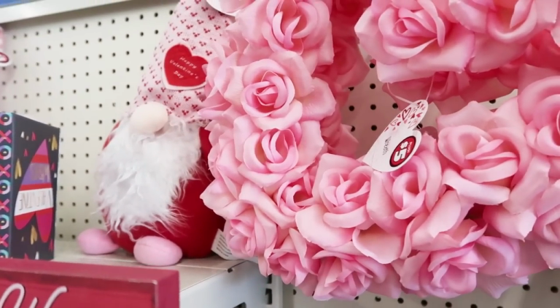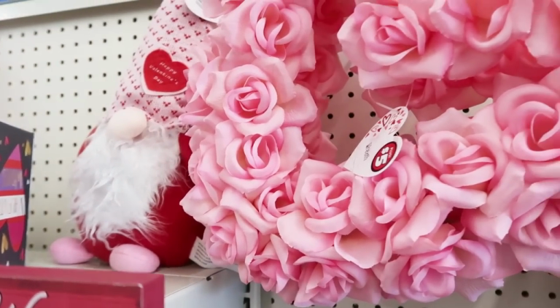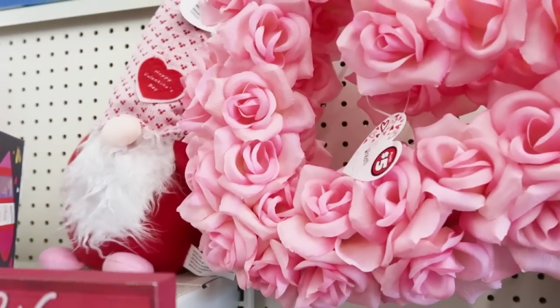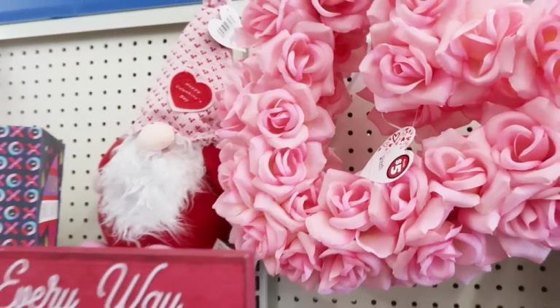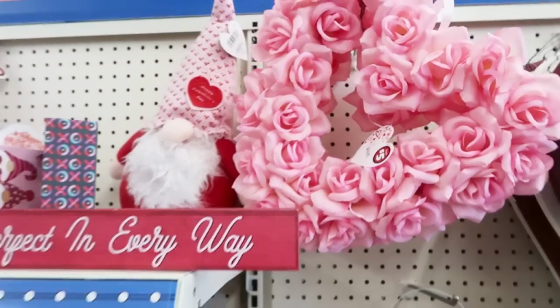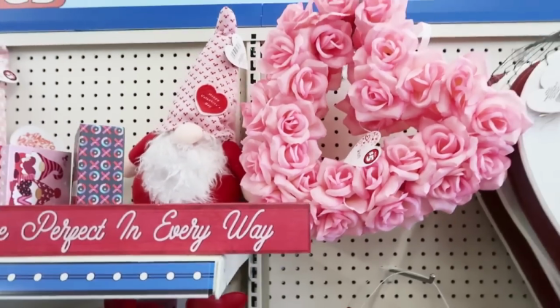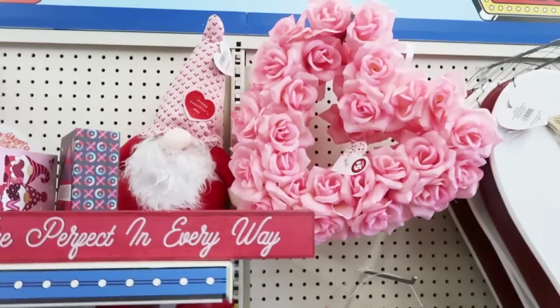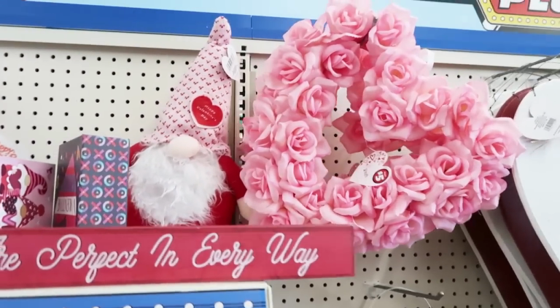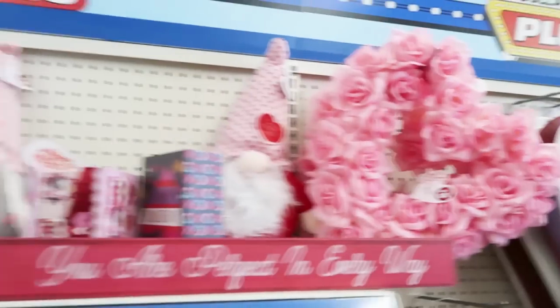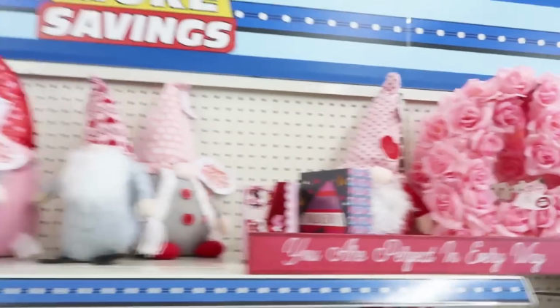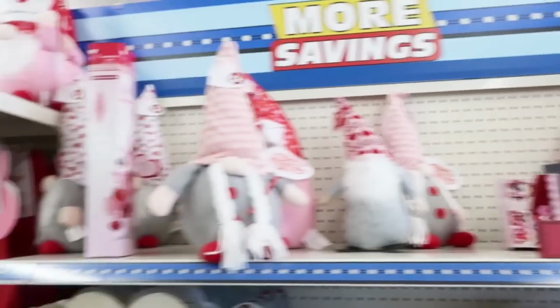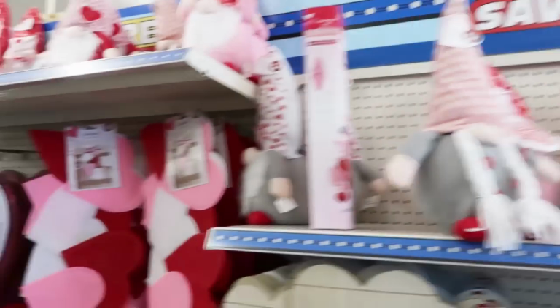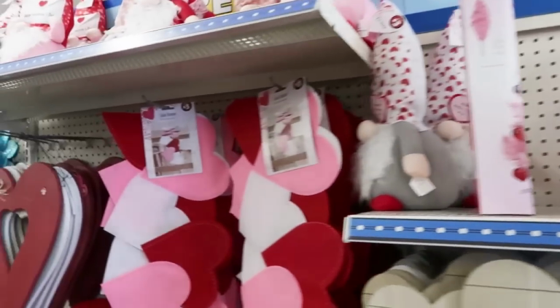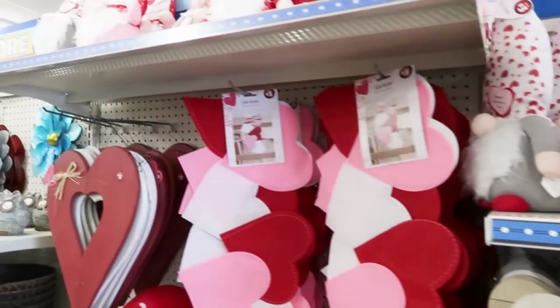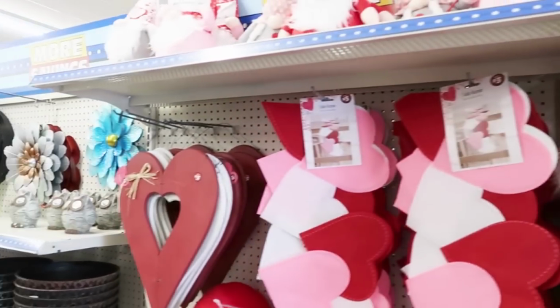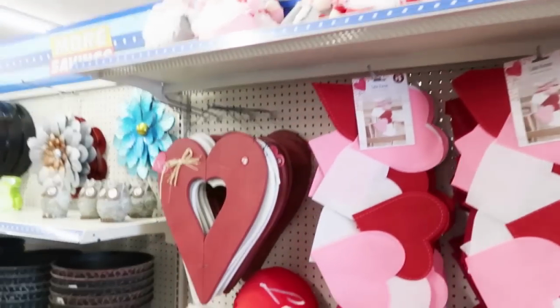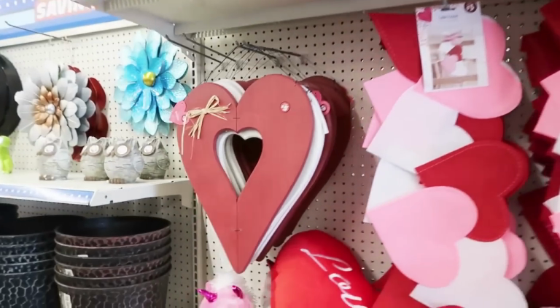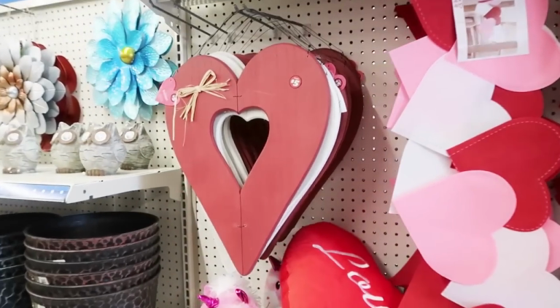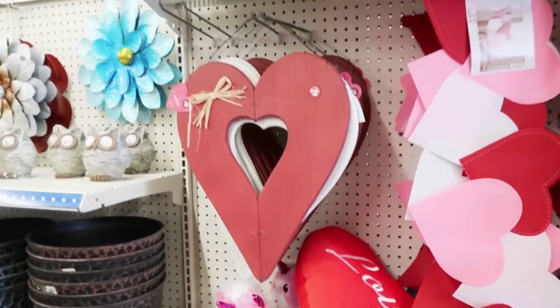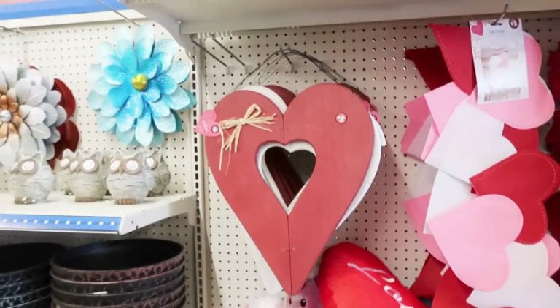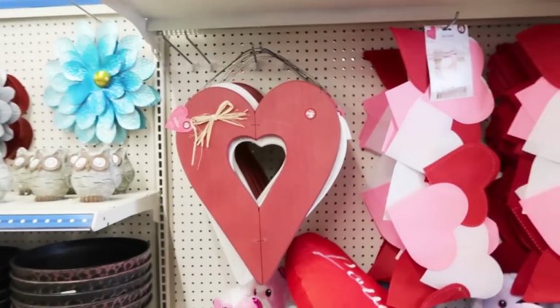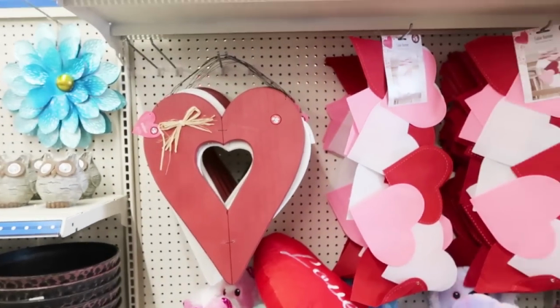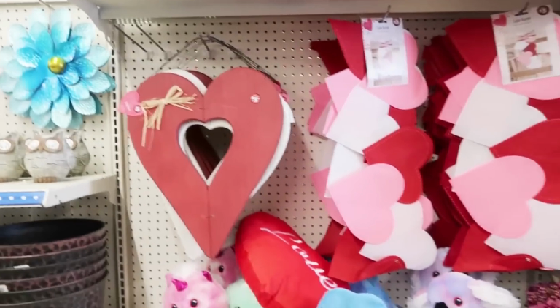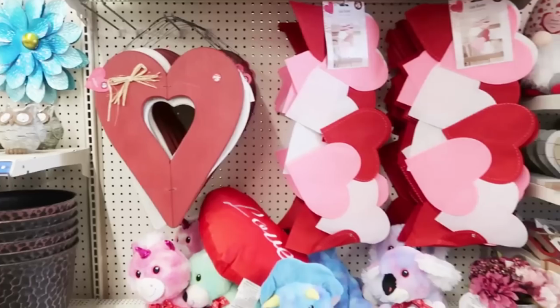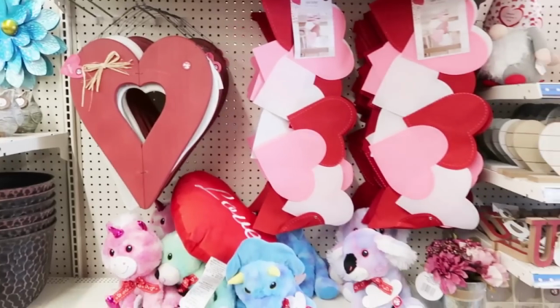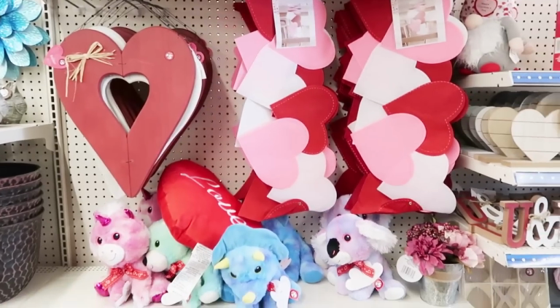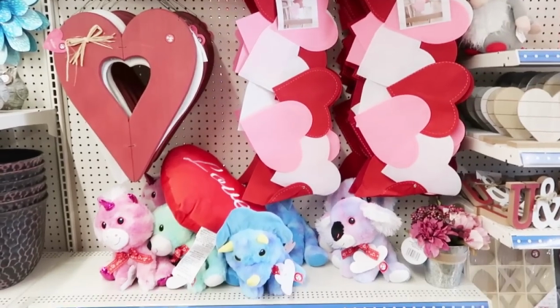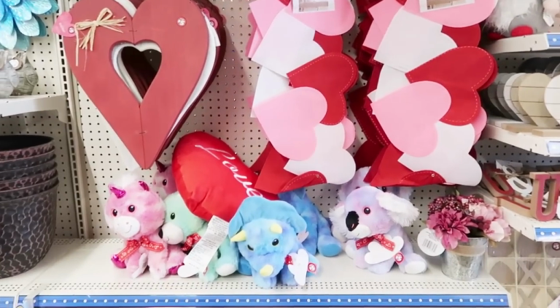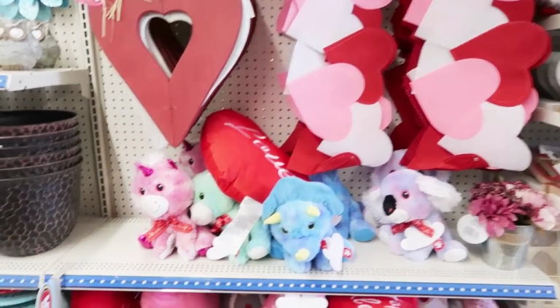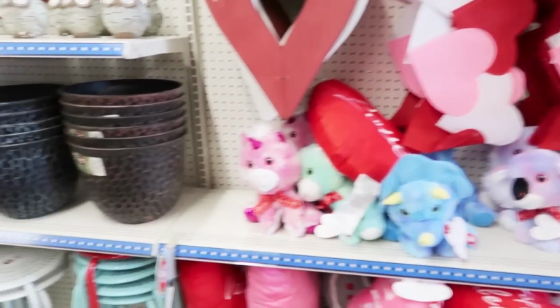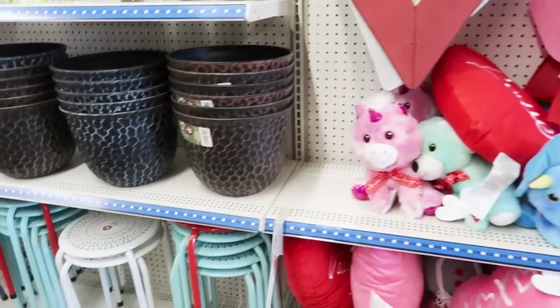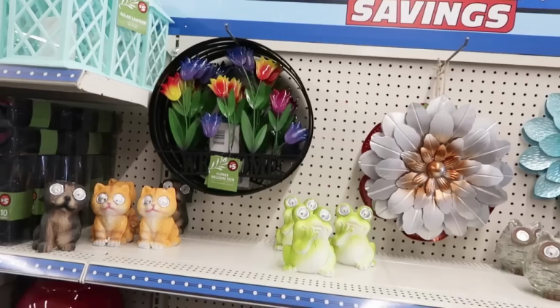I feel like you can do that one probably a little cheaper than five bucks. If you hear me whispering, it's because I'm not trying to be offensive — a crafter is always going to be a crafter. You're going to see things and think, 'I can make that cheaper.'